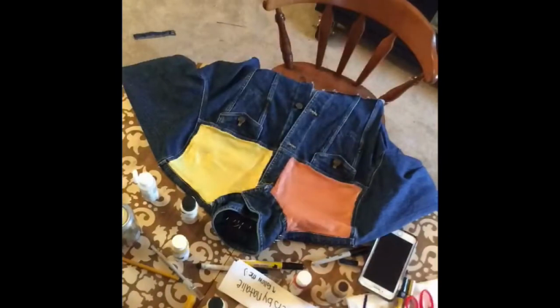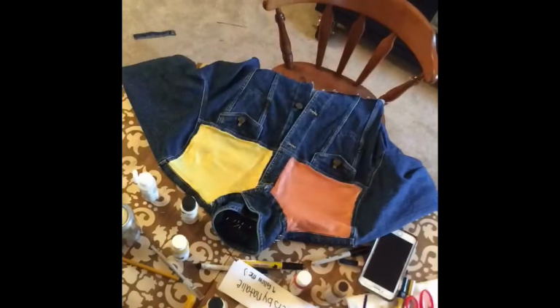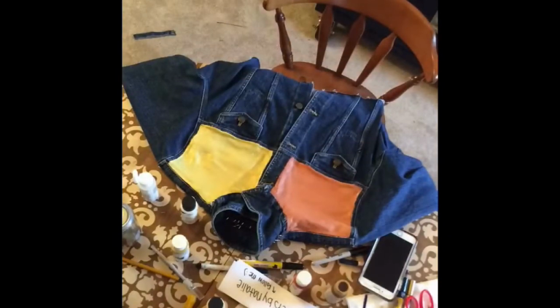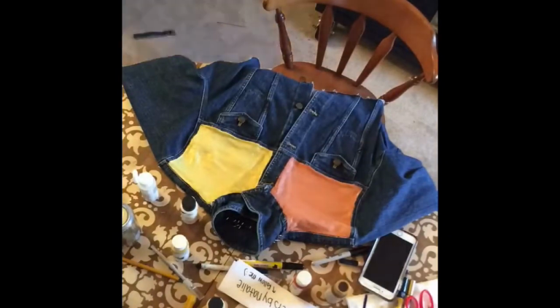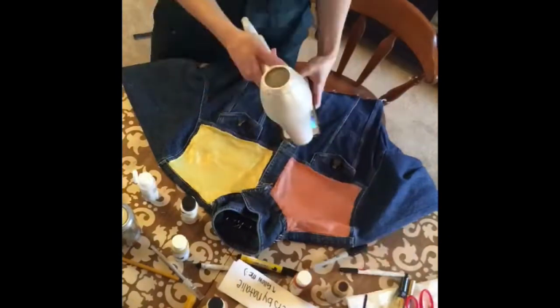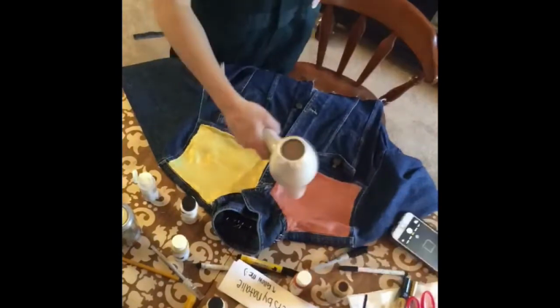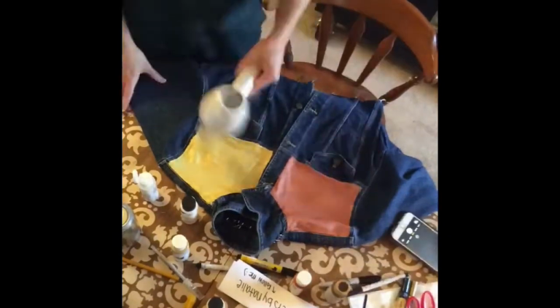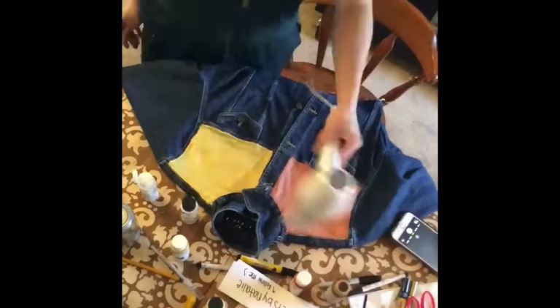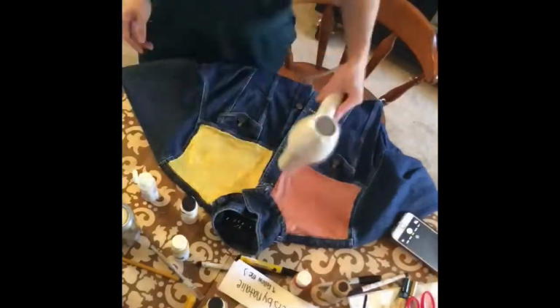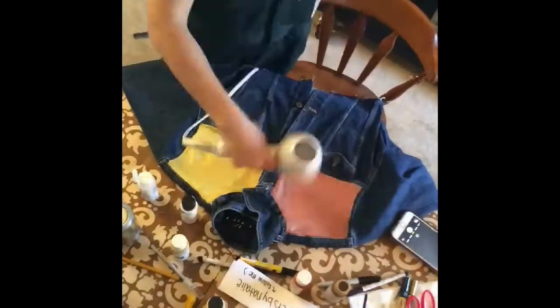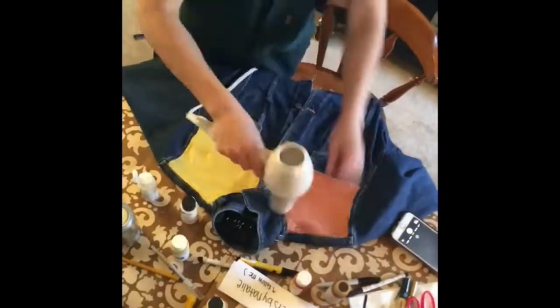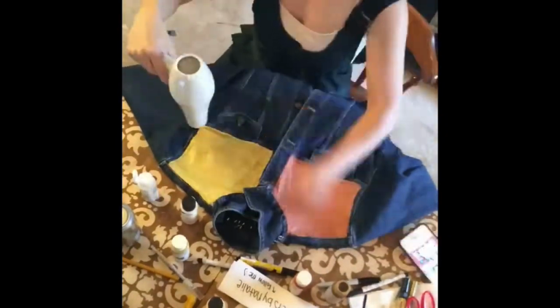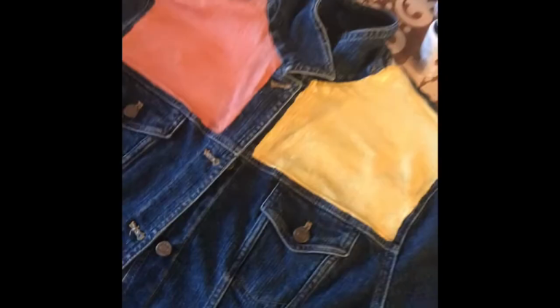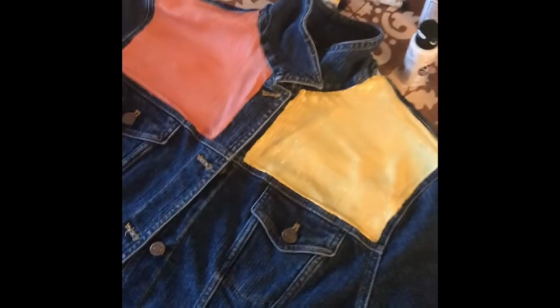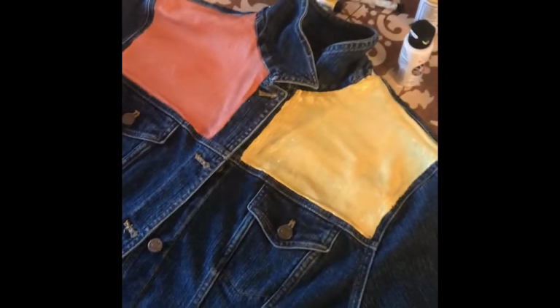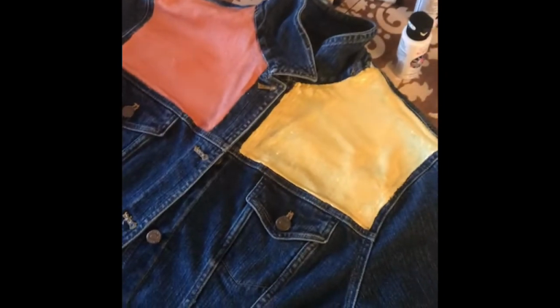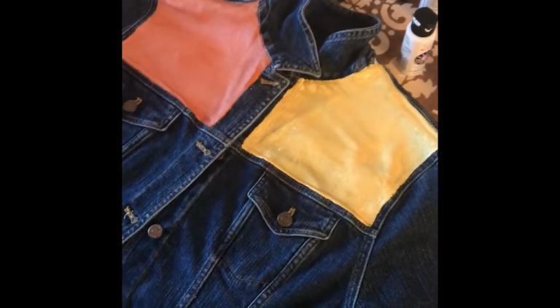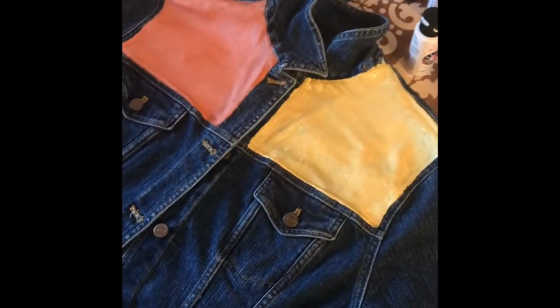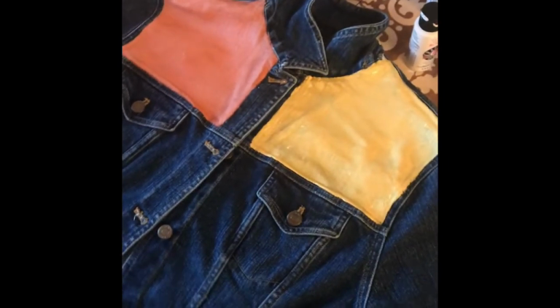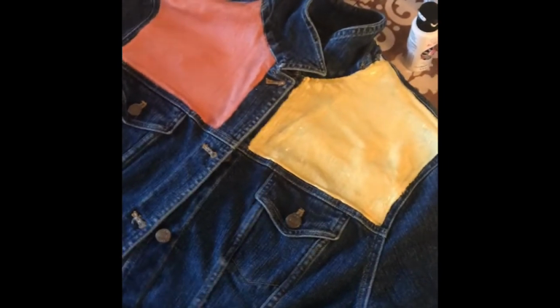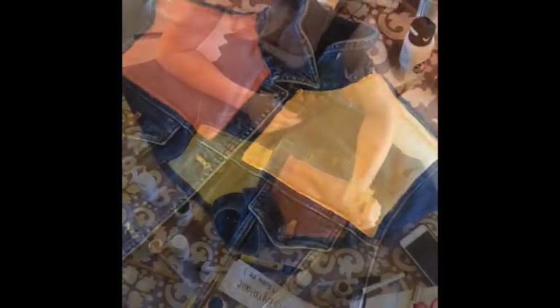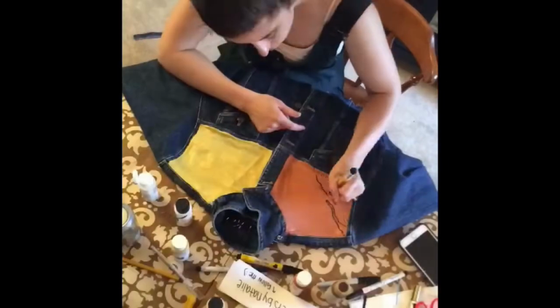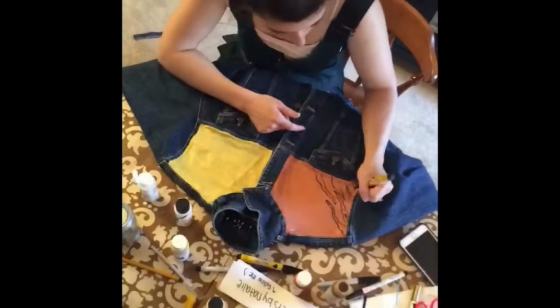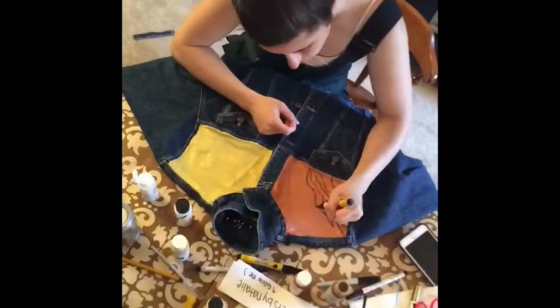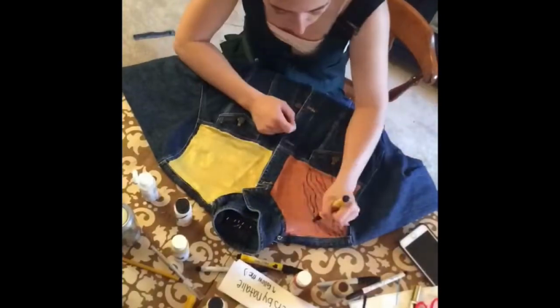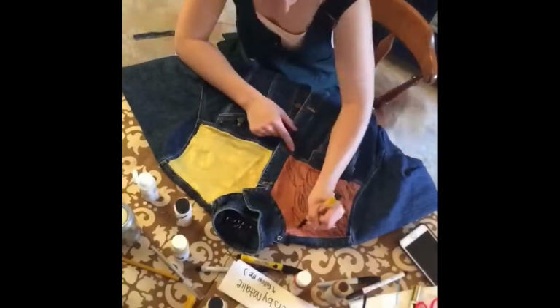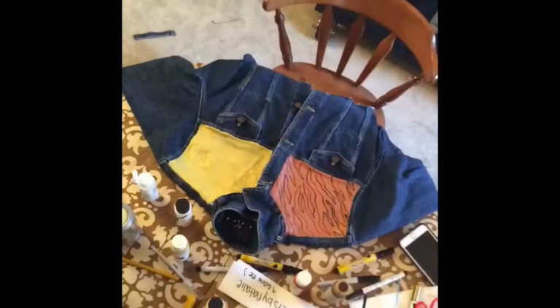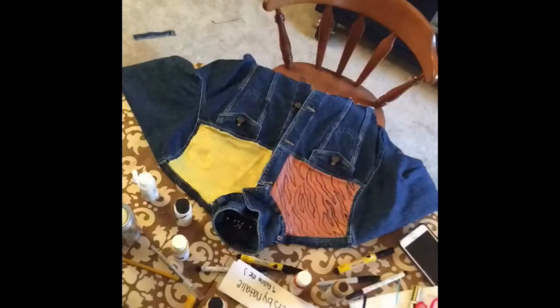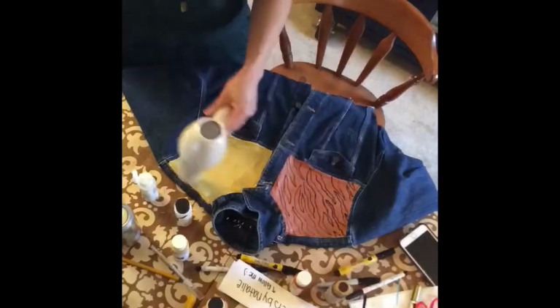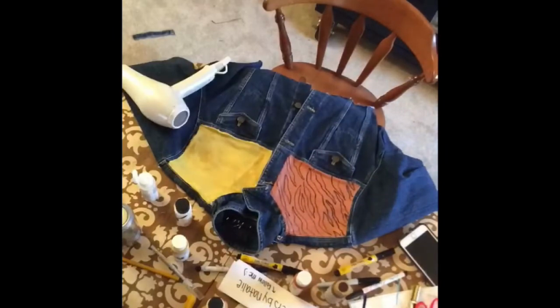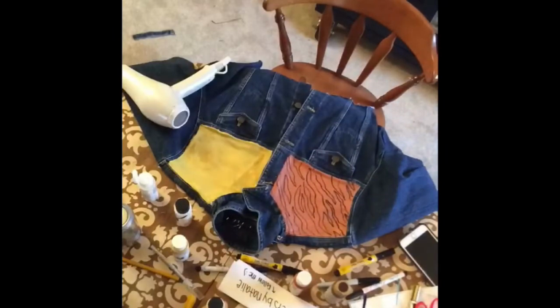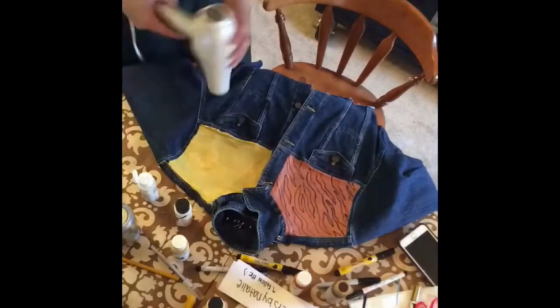For this jean jacket I started on the front. I knew I wanted the front two panels to be yellow and orange, so I painted a solid coat of paint on both sides and then blow dried it to make sure it was nice and dry before I started adding details.